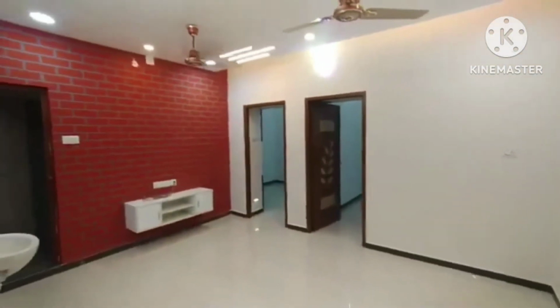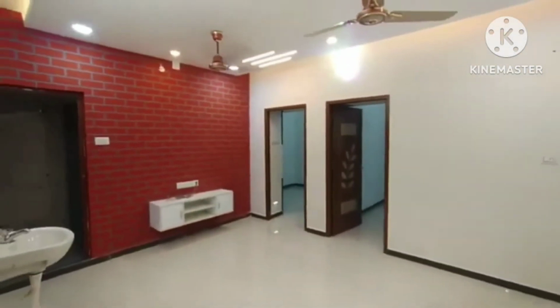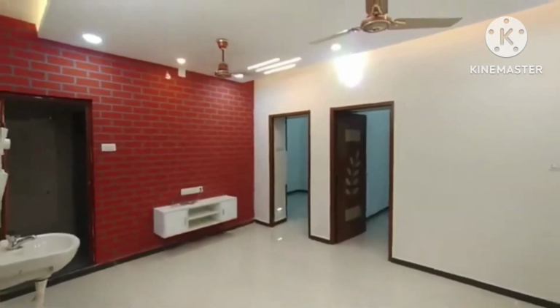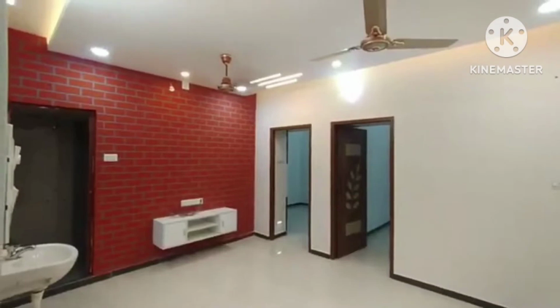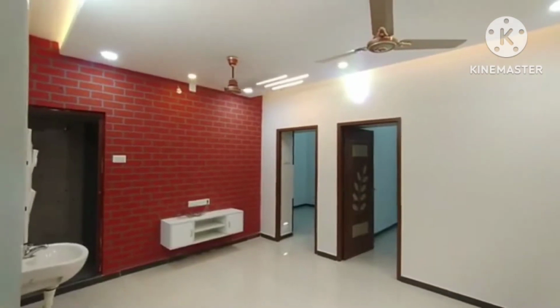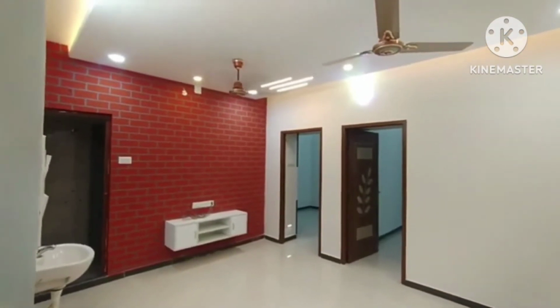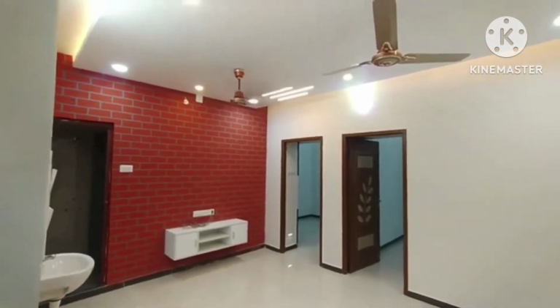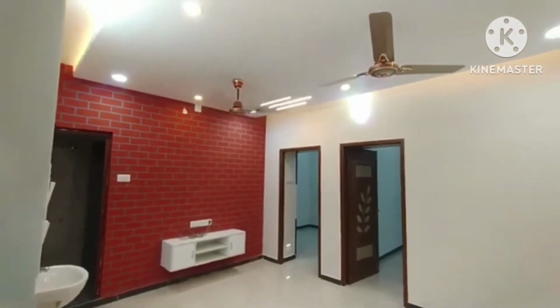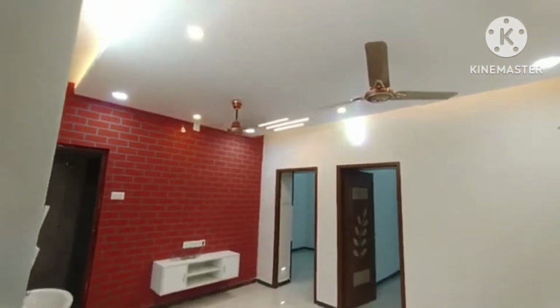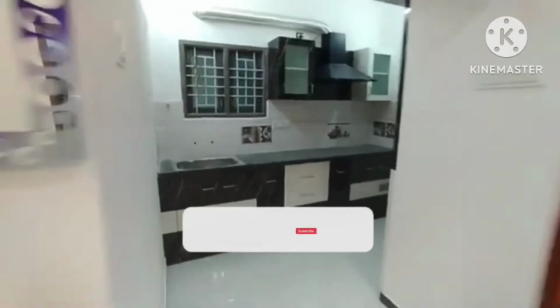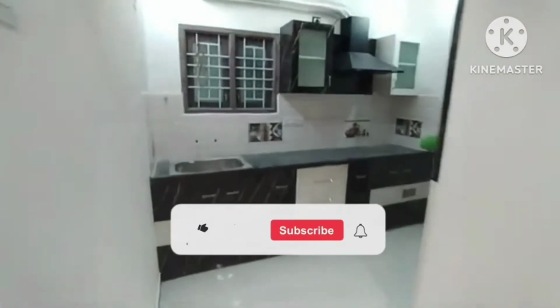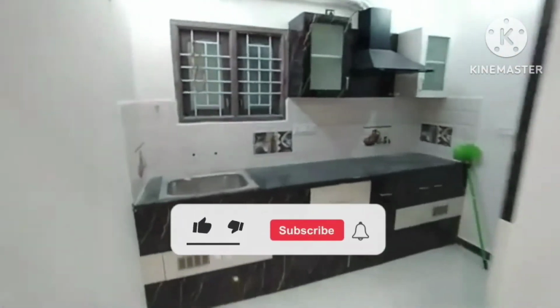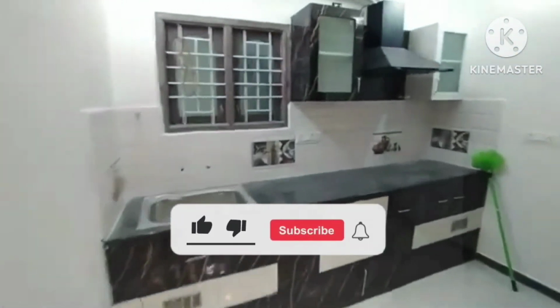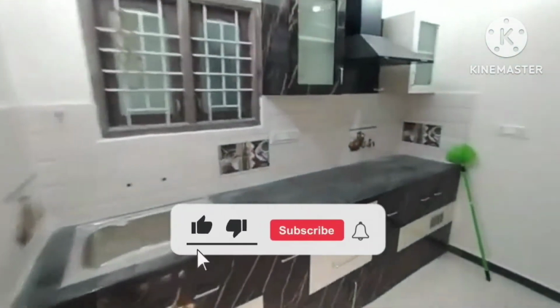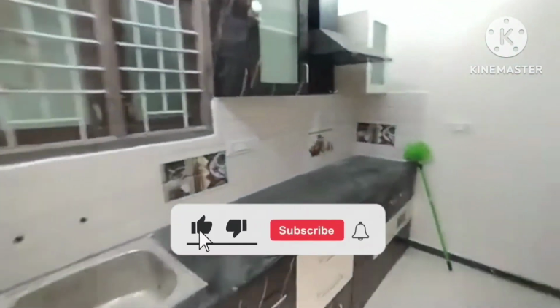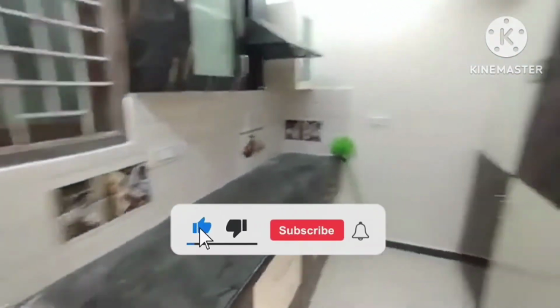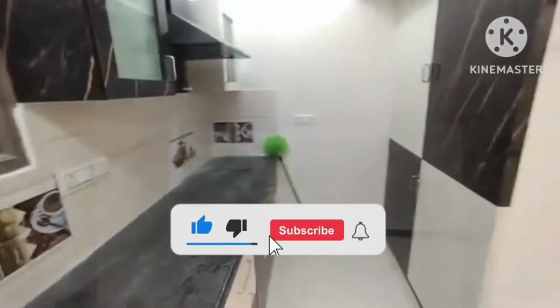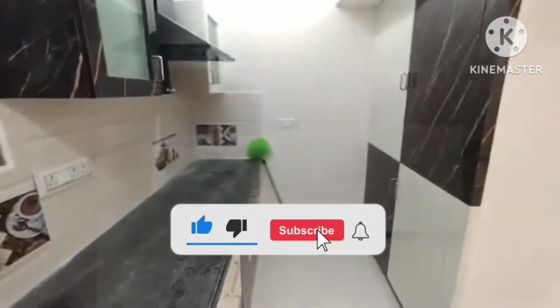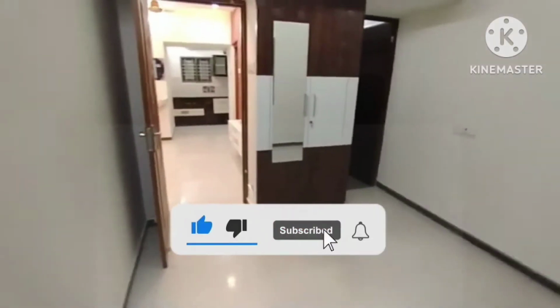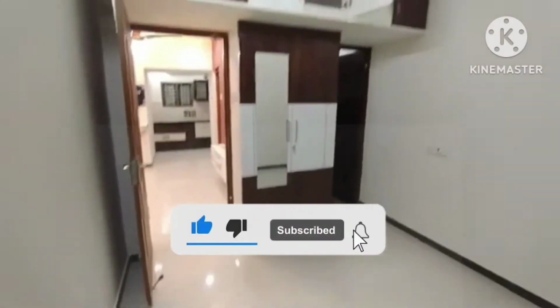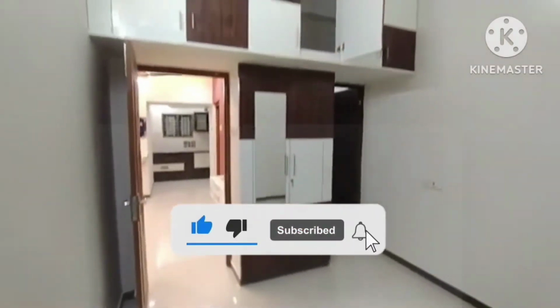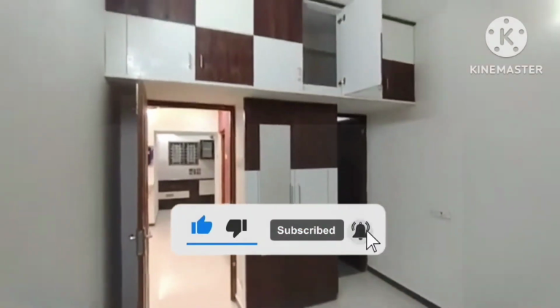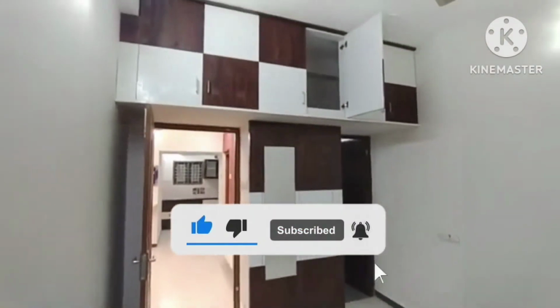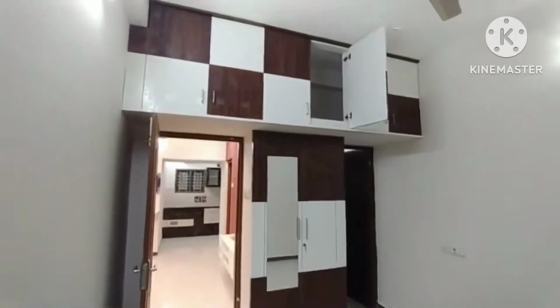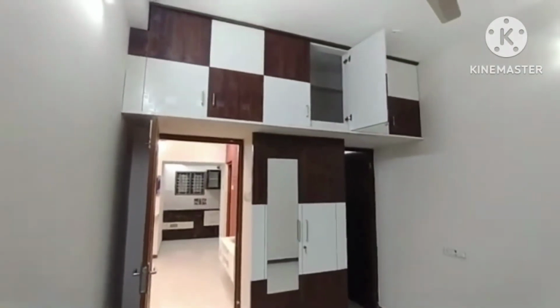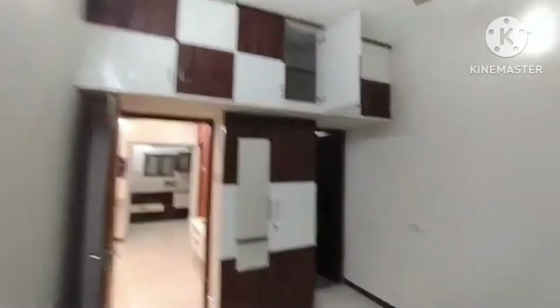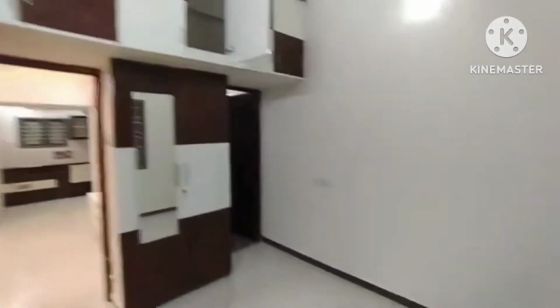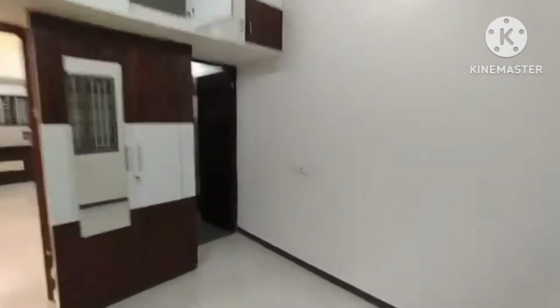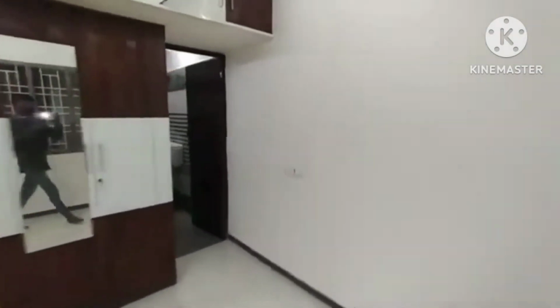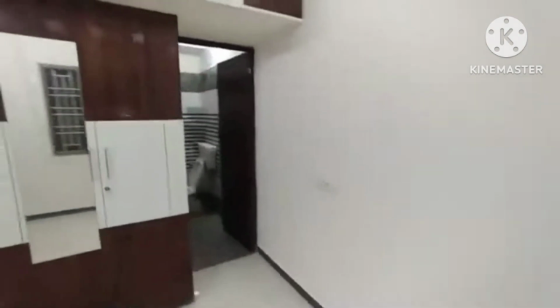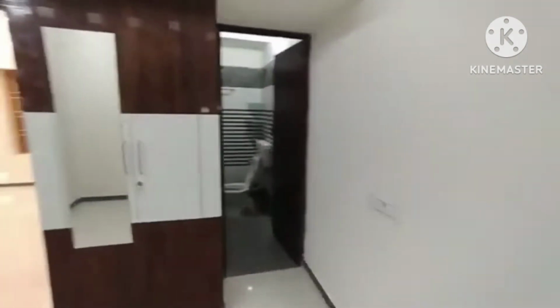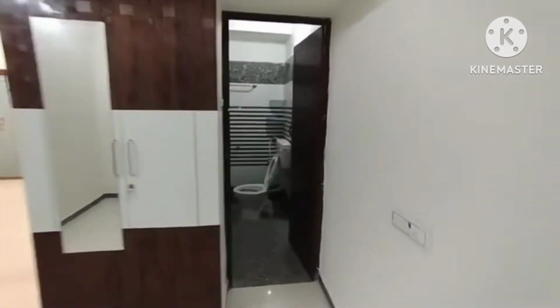This is an under construction property with approximately 4 months remaining. If you want to see the price and details, subscribe to our channel and watch the full video.